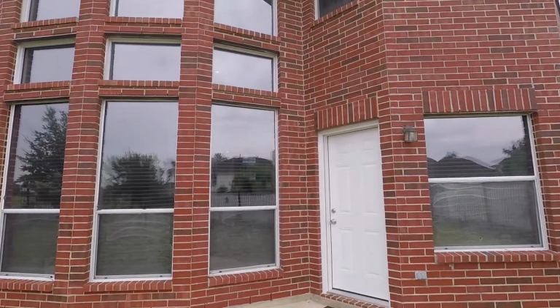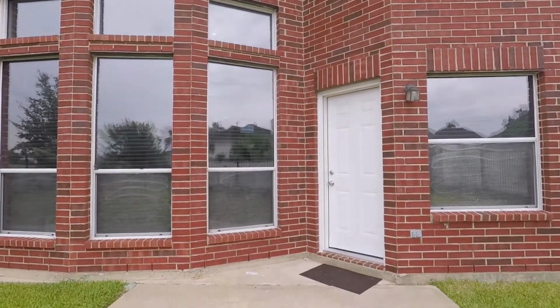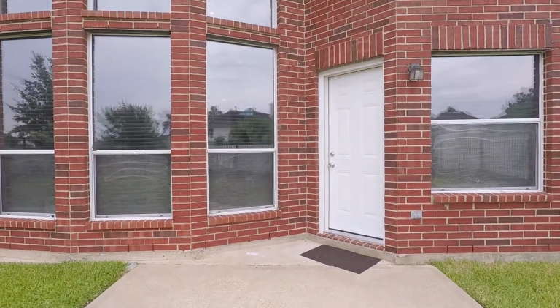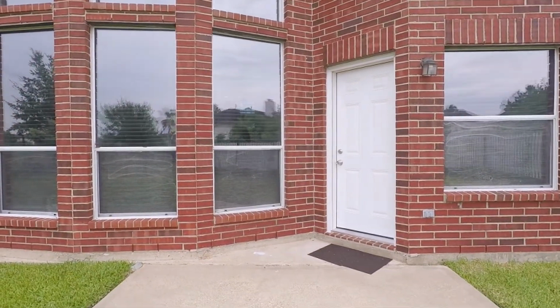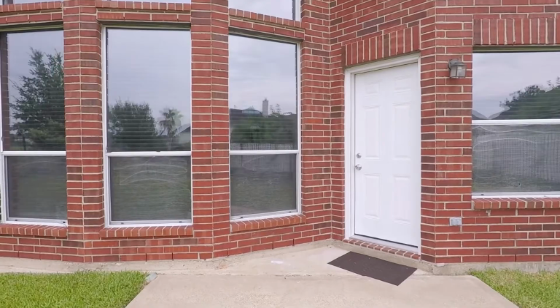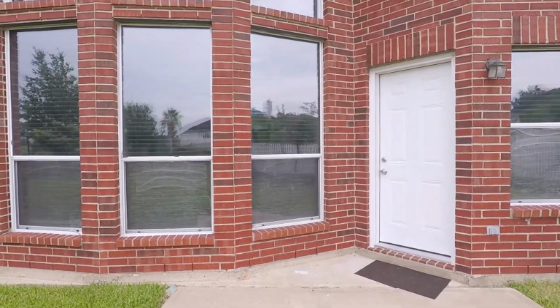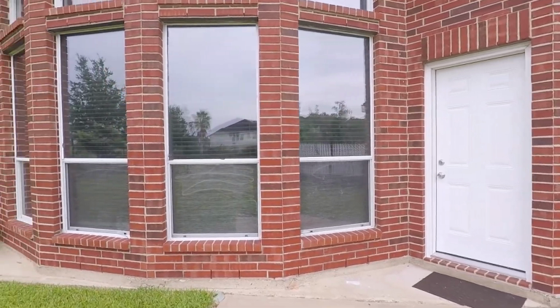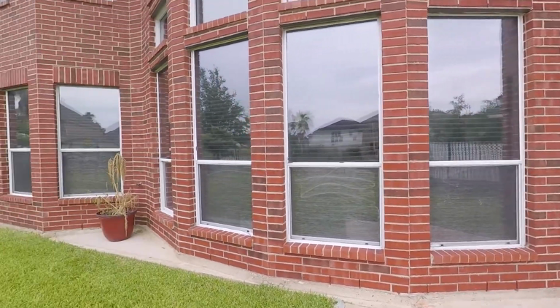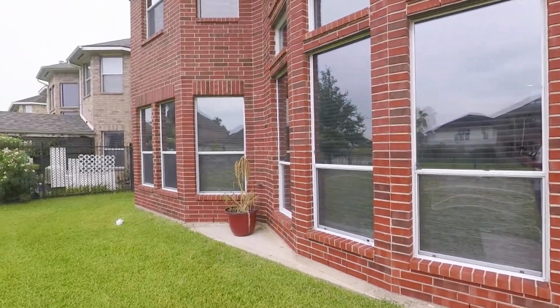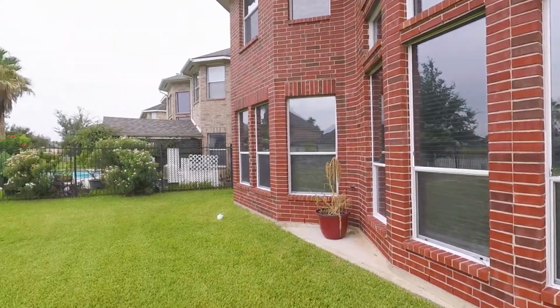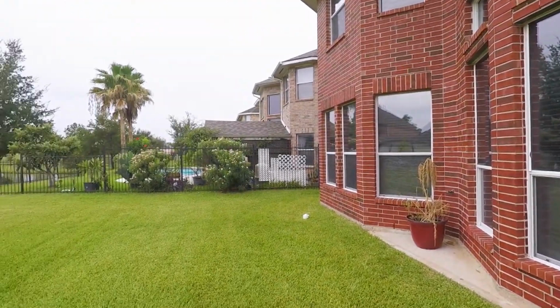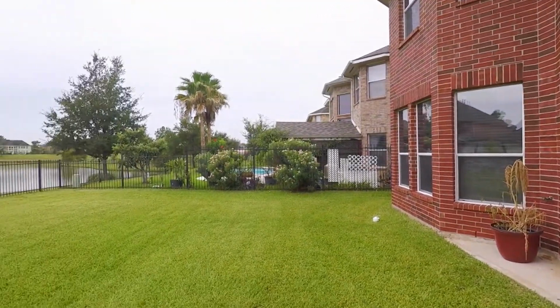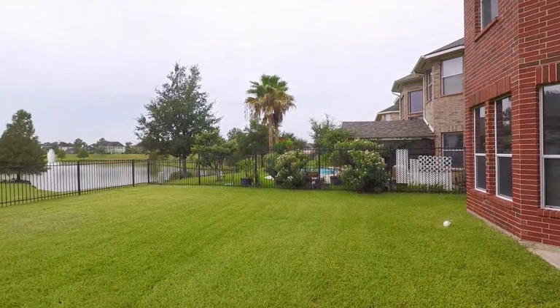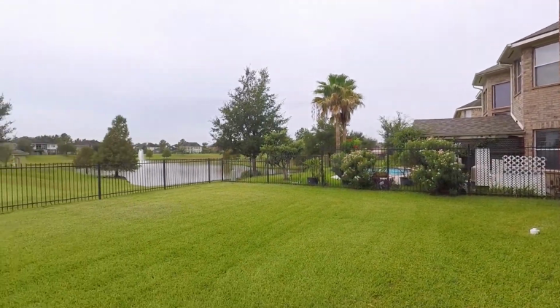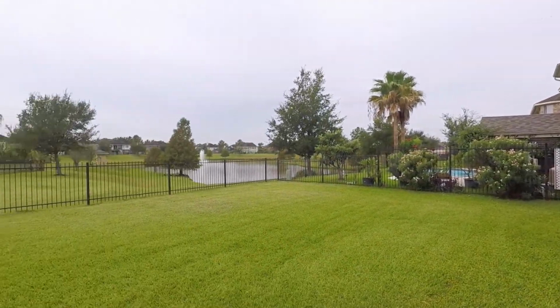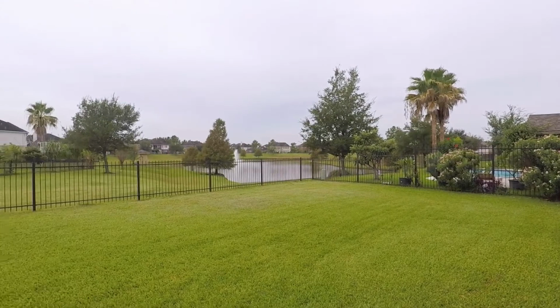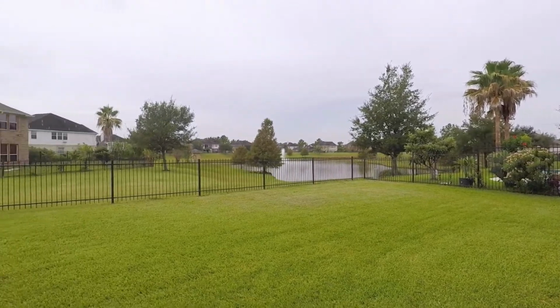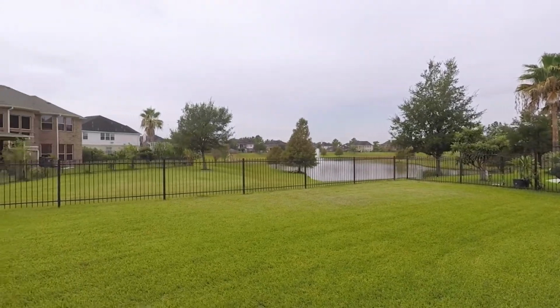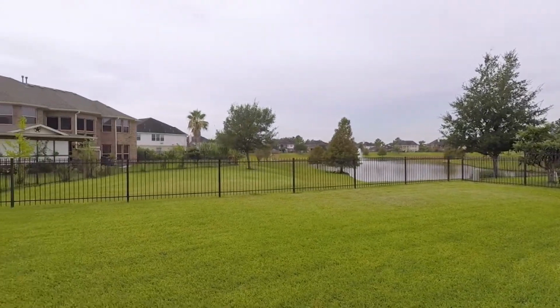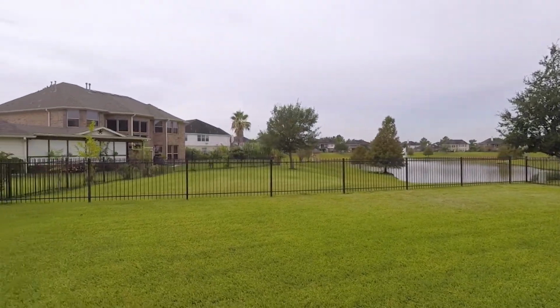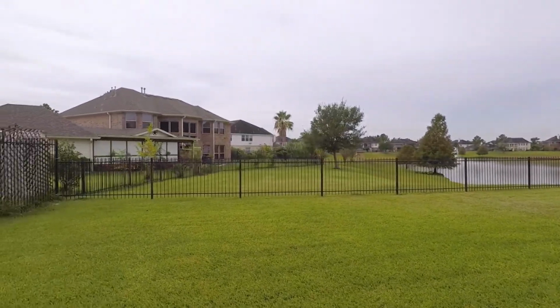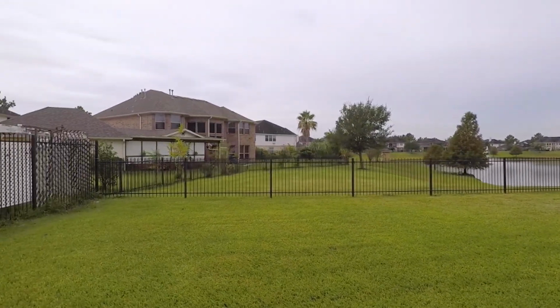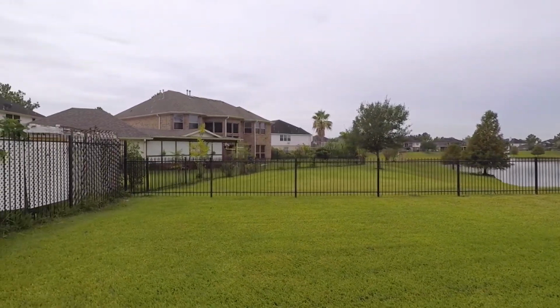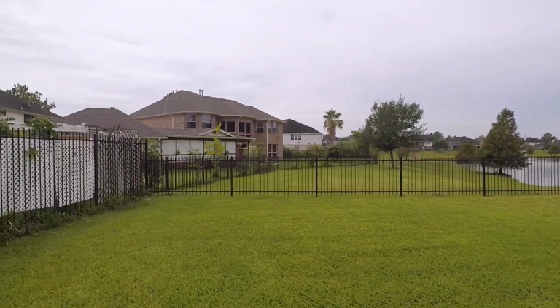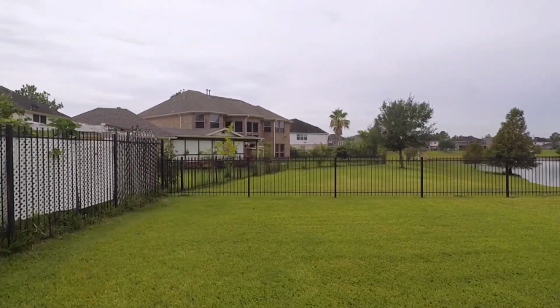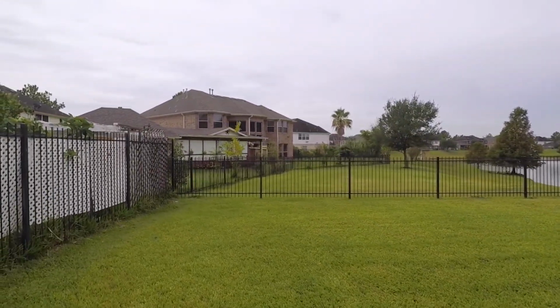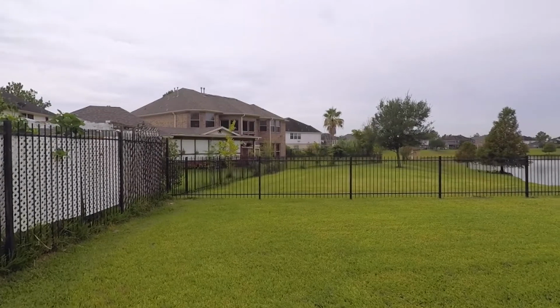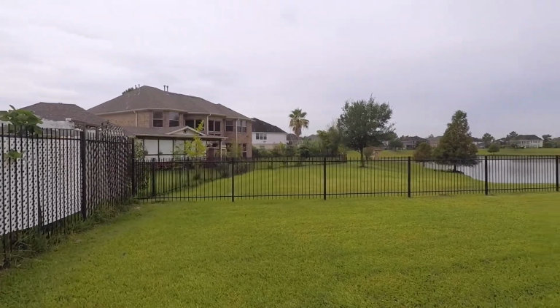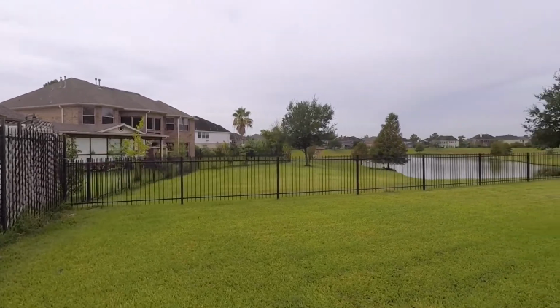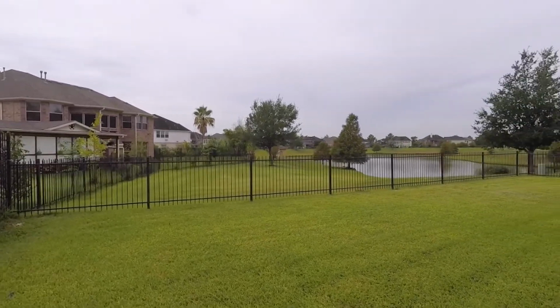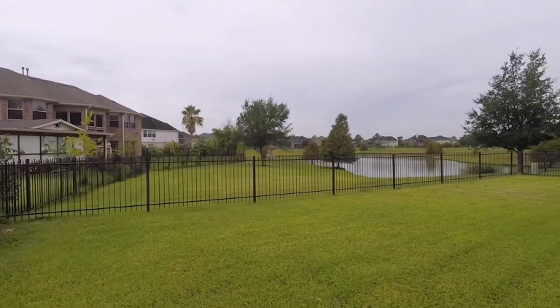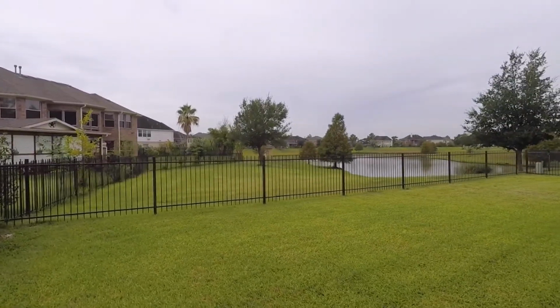Enjoy this gorgeous home inside and out. With all the rooms and the space, the location, and this beautiful view from the backyard, you're going to absolutely adore your choice to move into this home in Sugar Land, Texas.